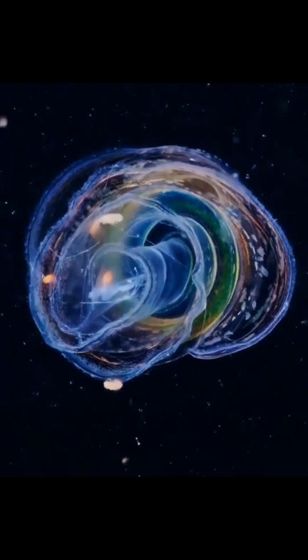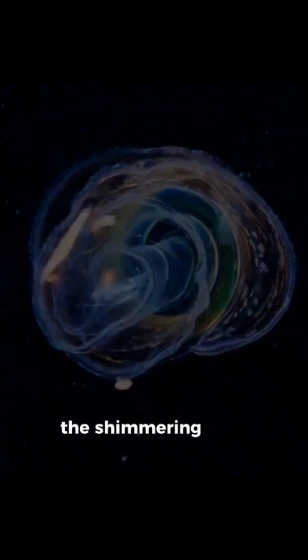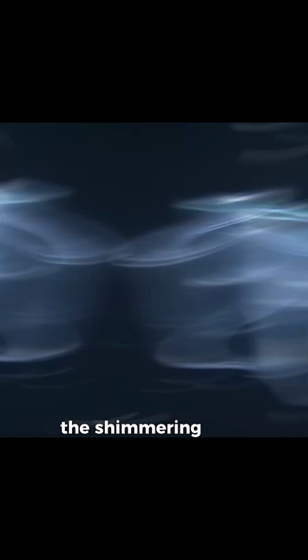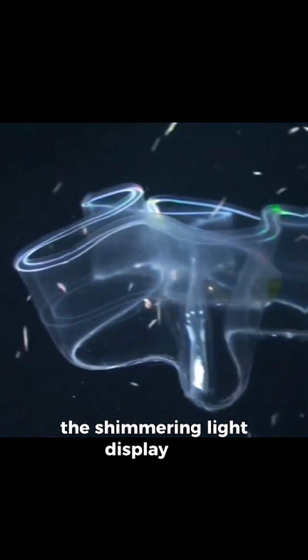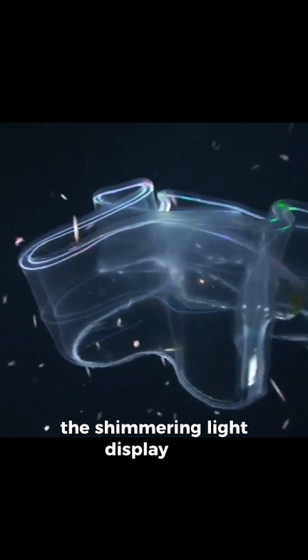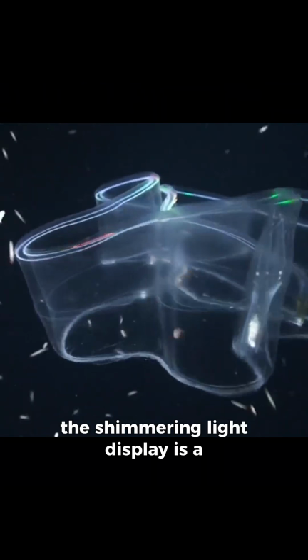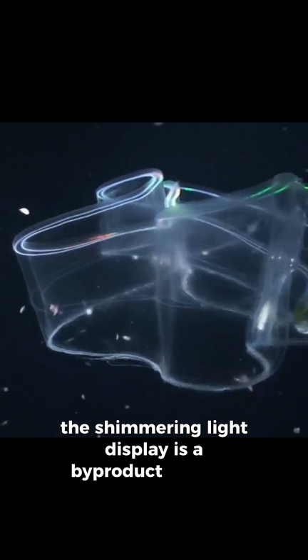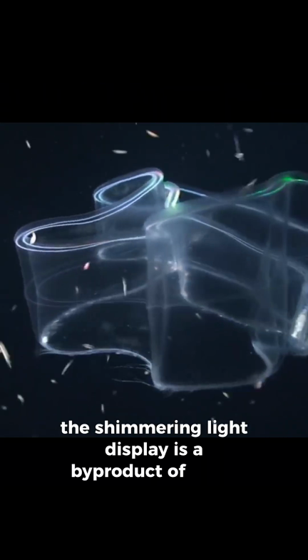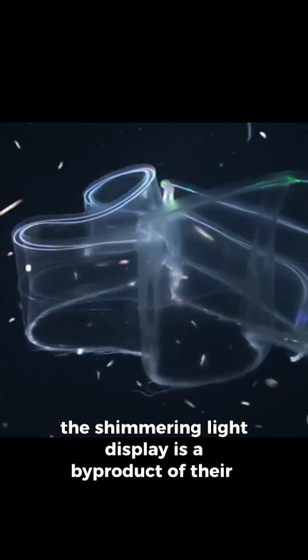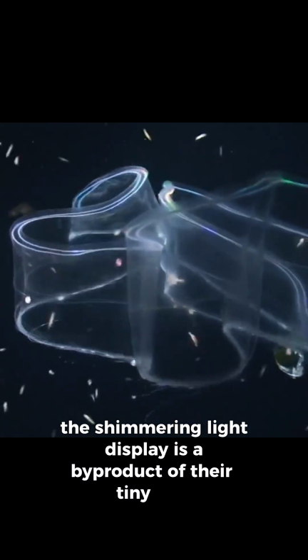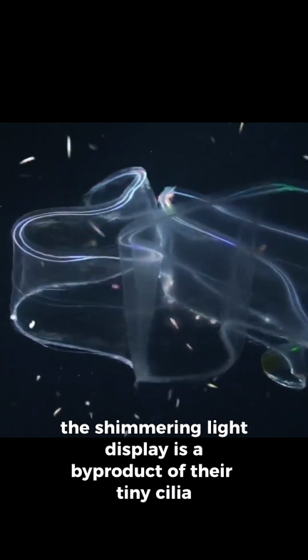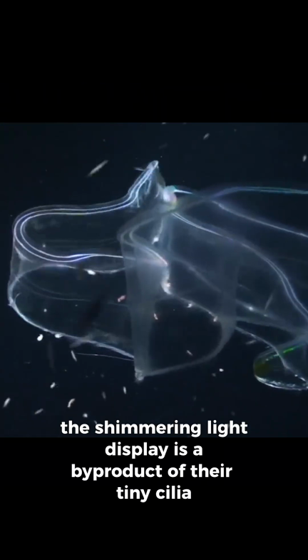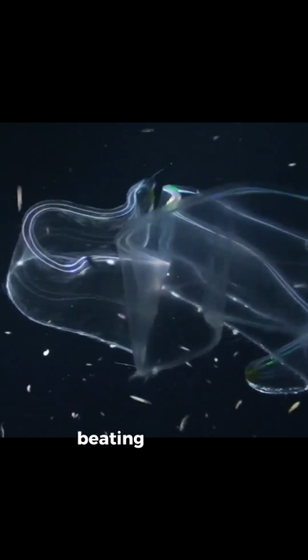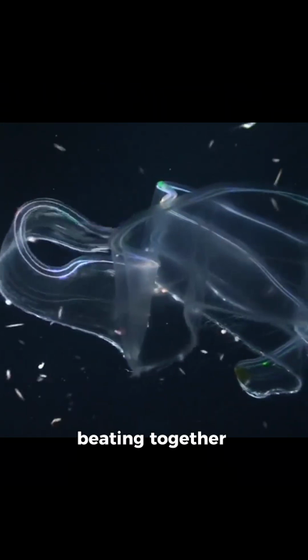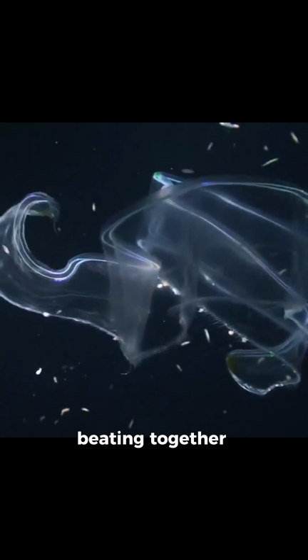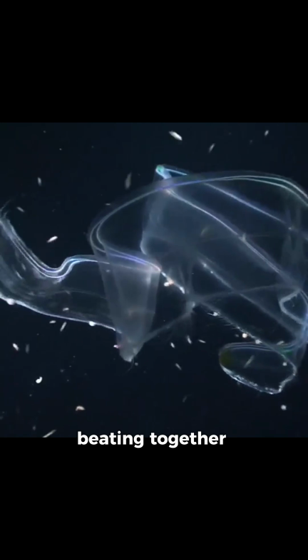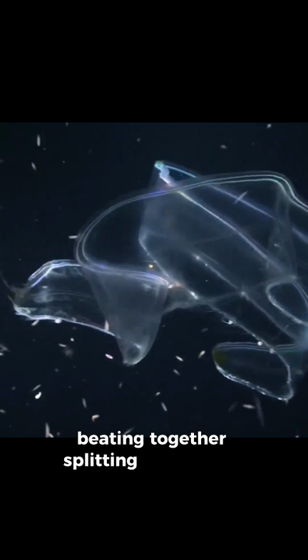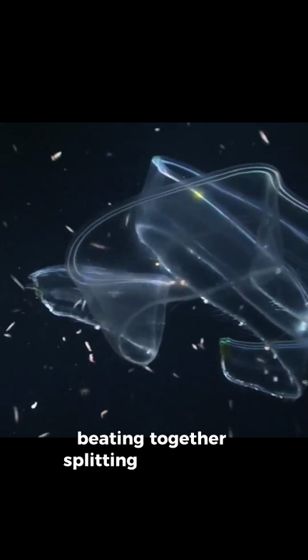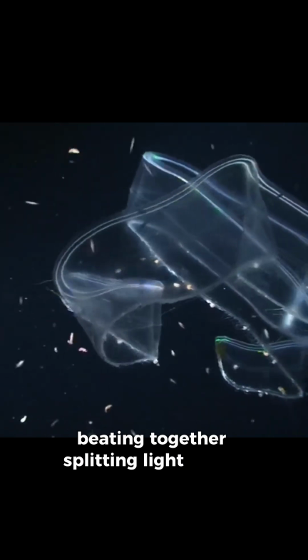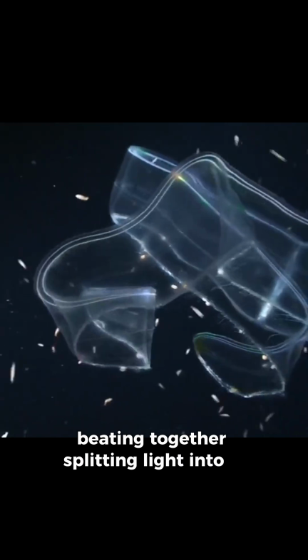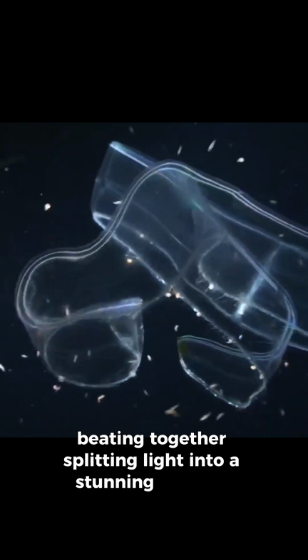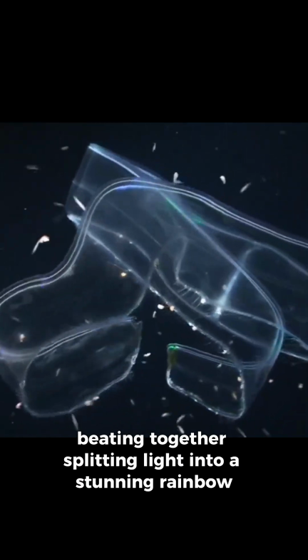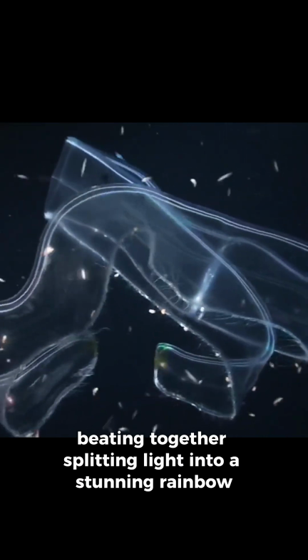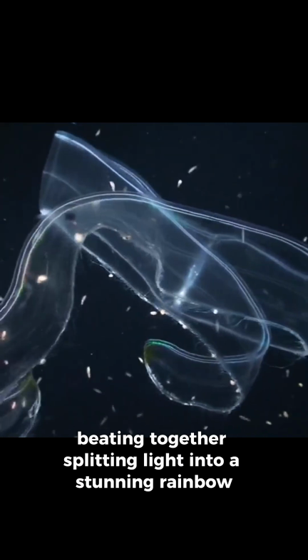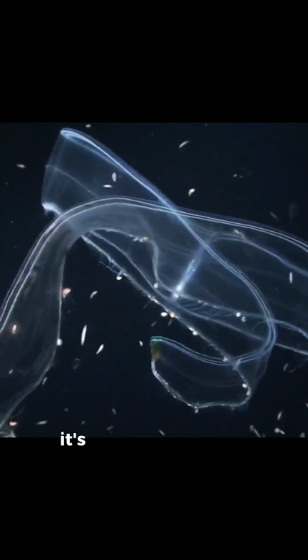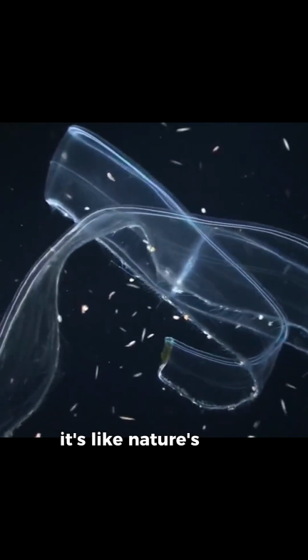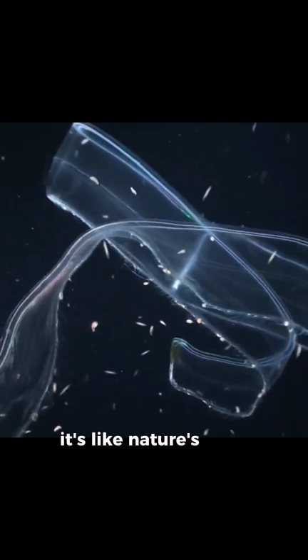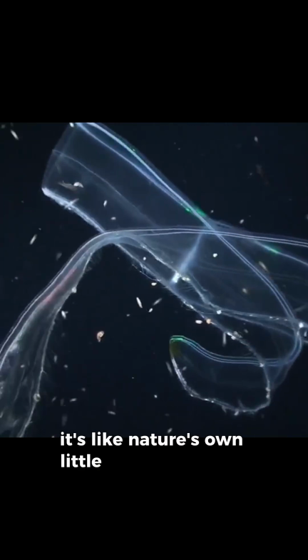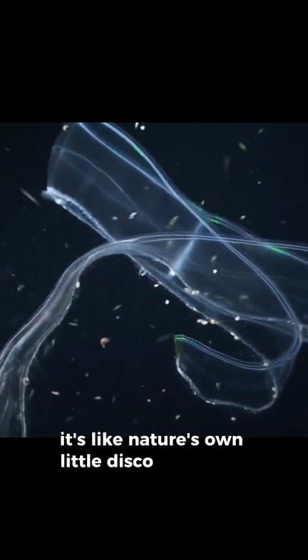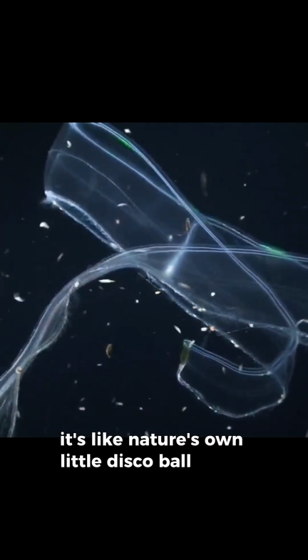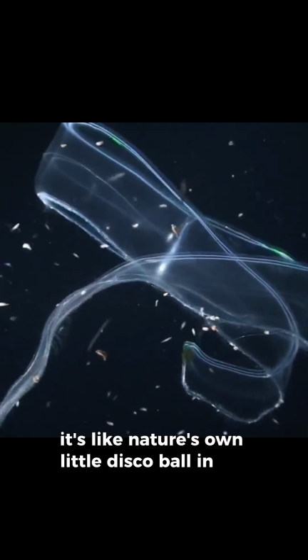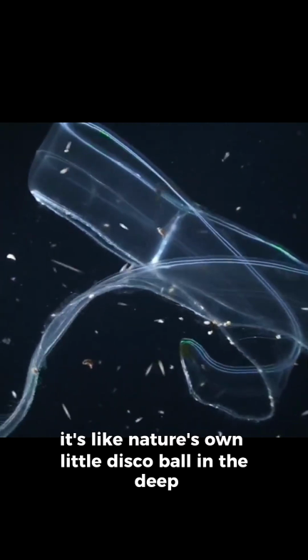Their shimmering light display is a byproduct of their tiny cilia beating together, splitting light into a stunning rainbow. It's like nature's own little disco ball in the deep.